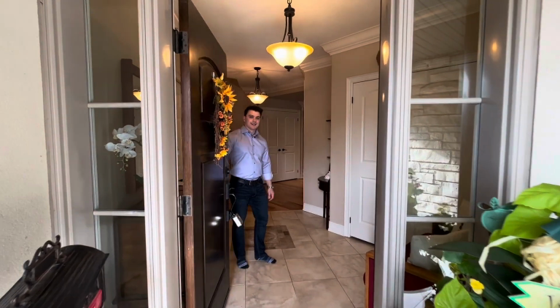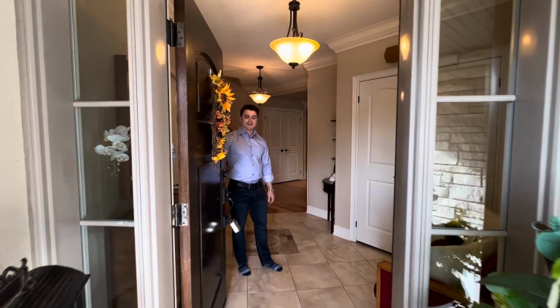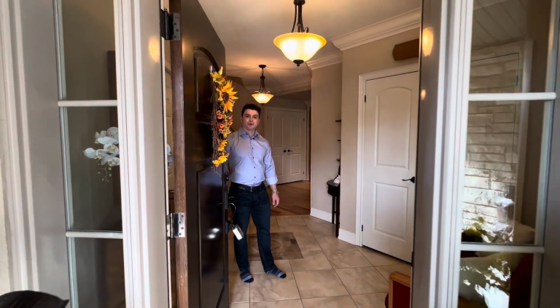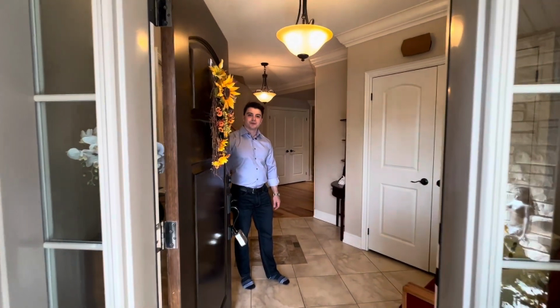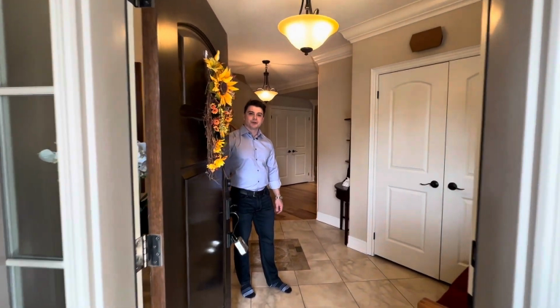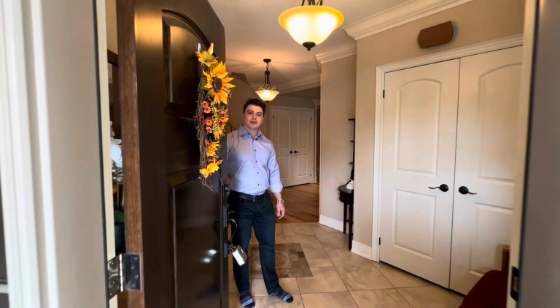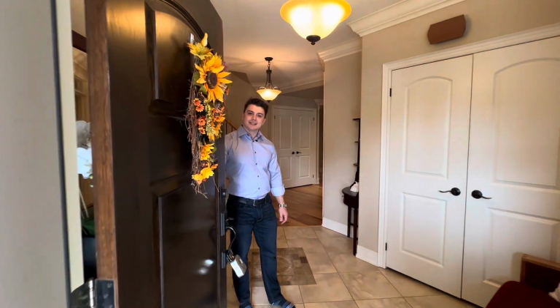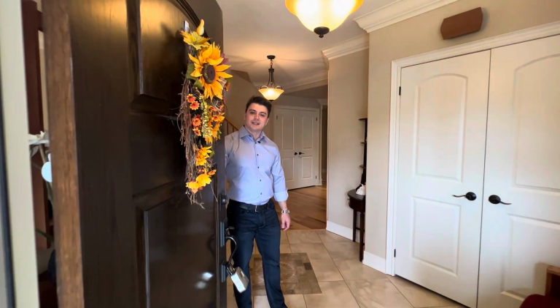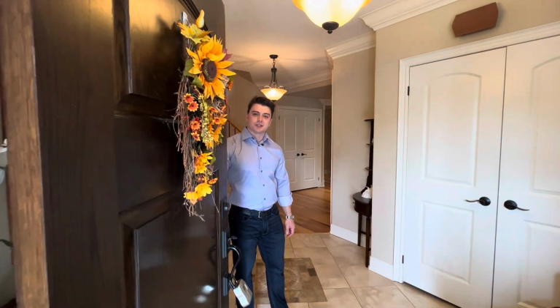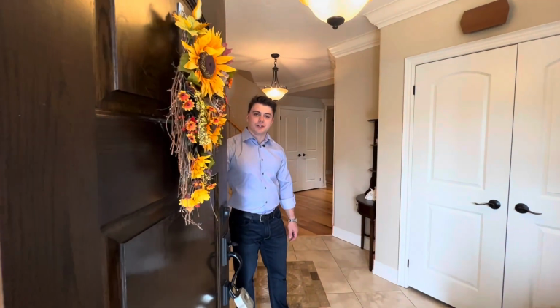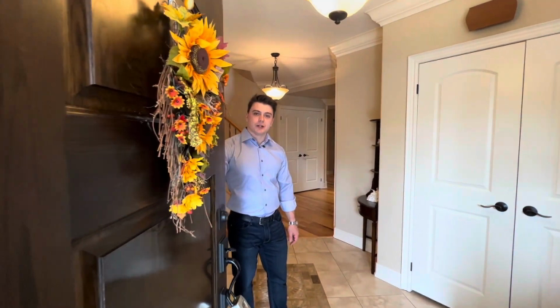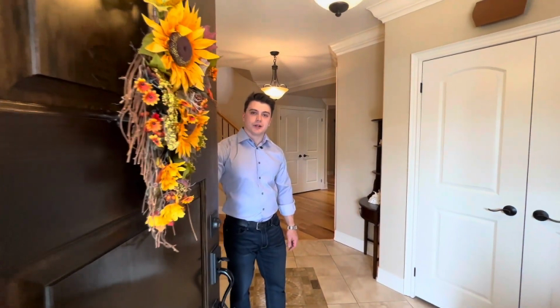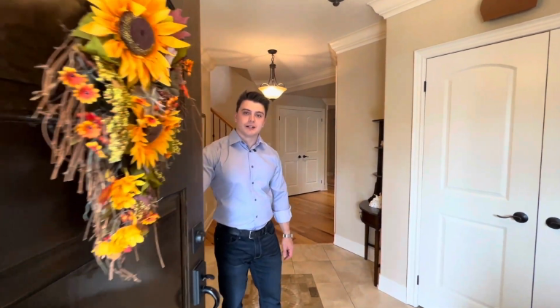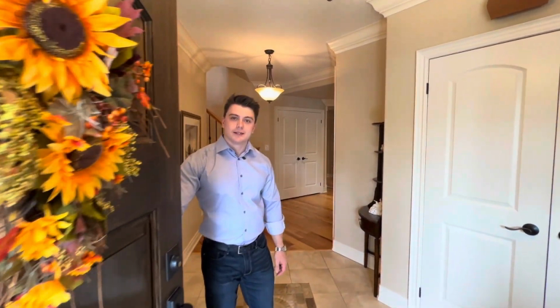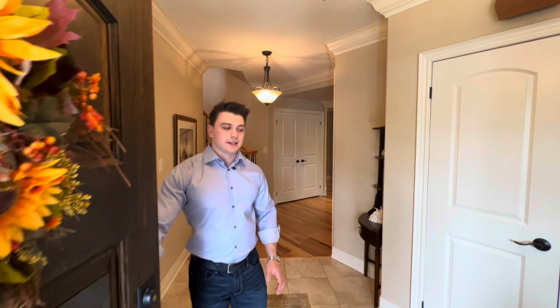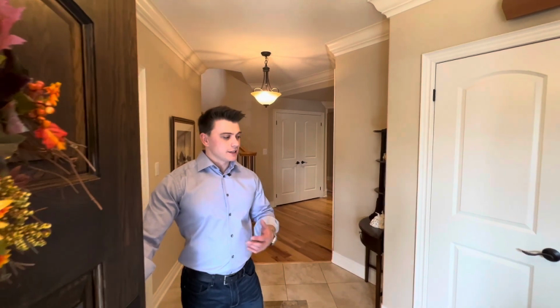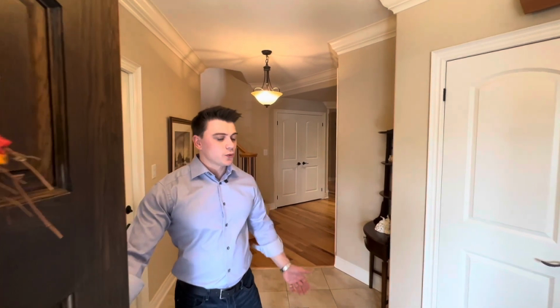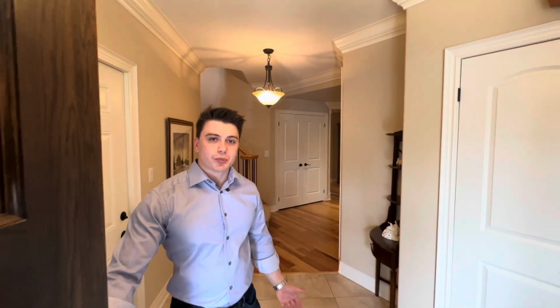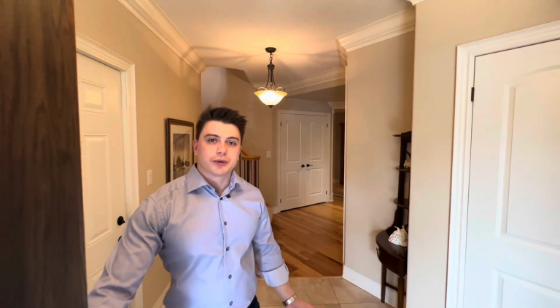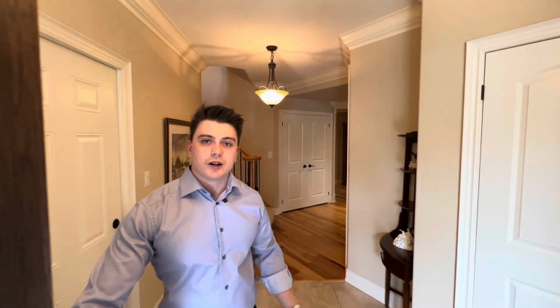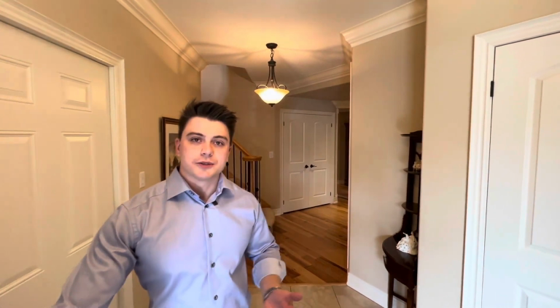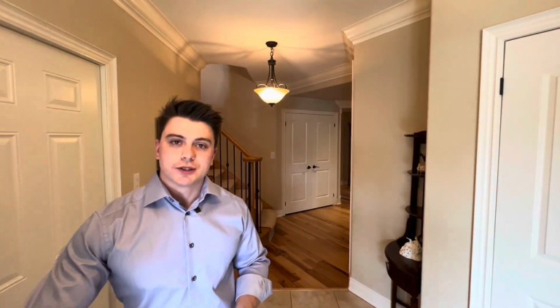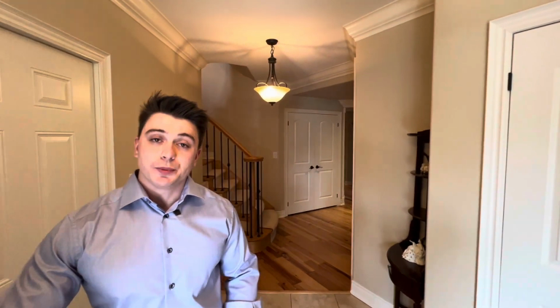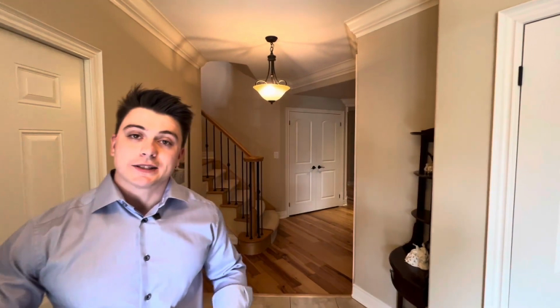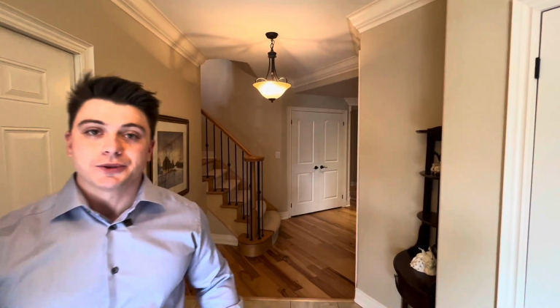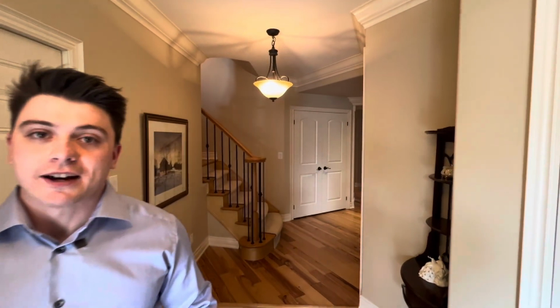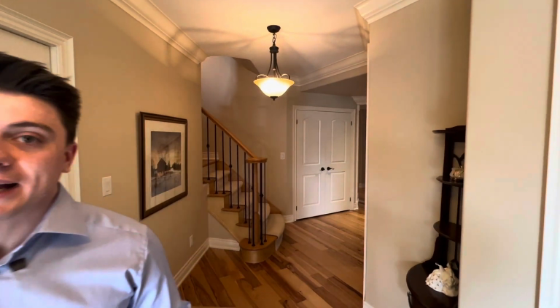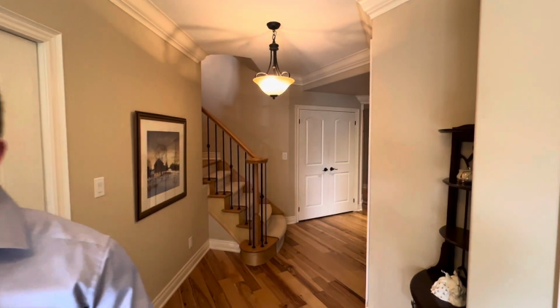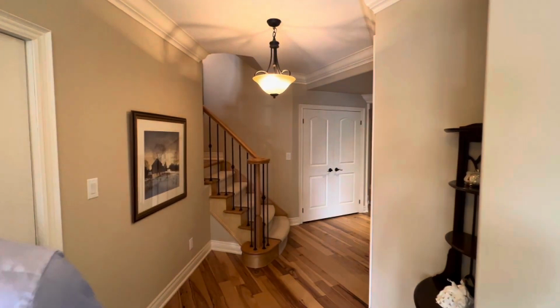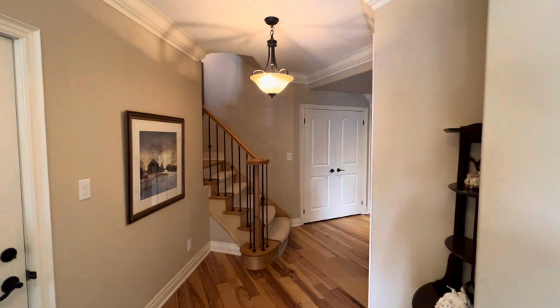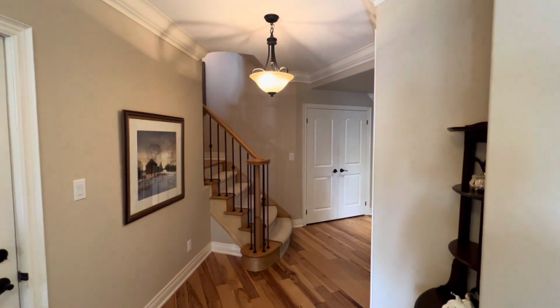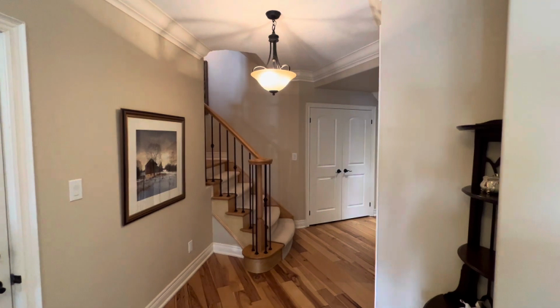Hi, welcome to 19 Lake Street, unit number nine. This exquisite property offers two beds and two and a half baths. Come on in and check it out.